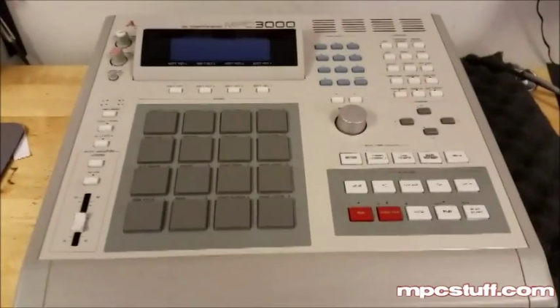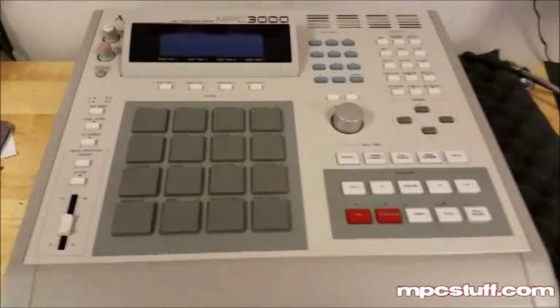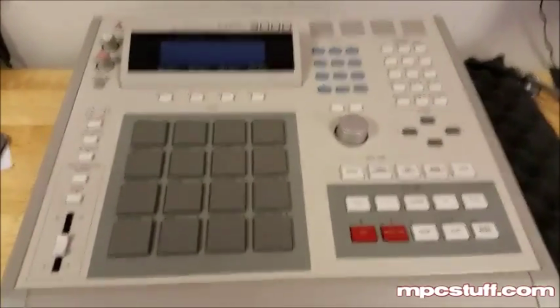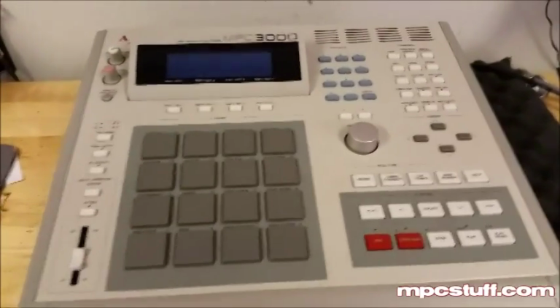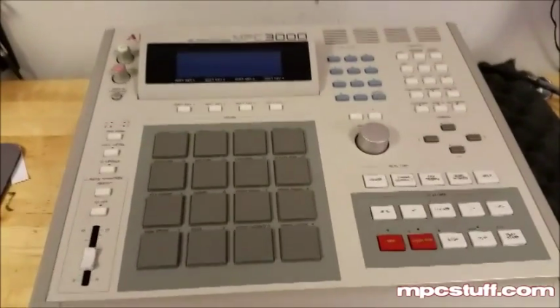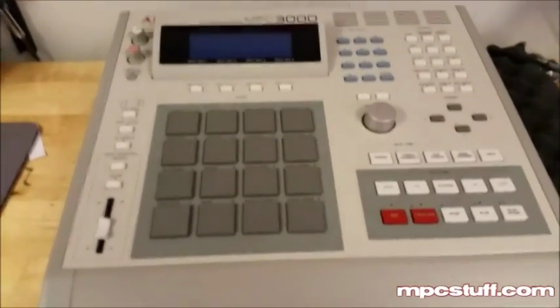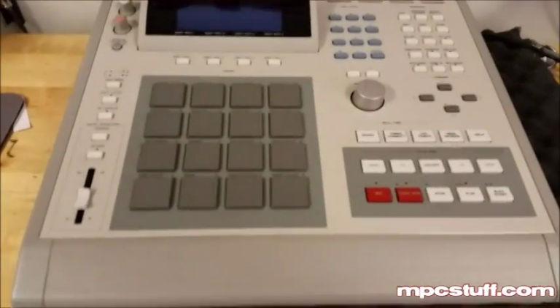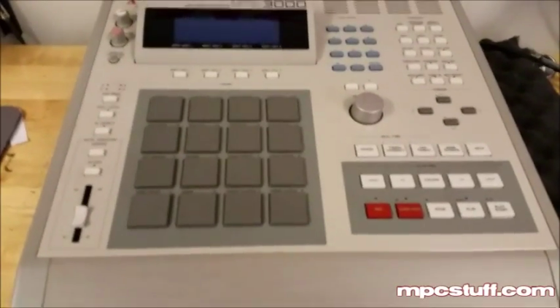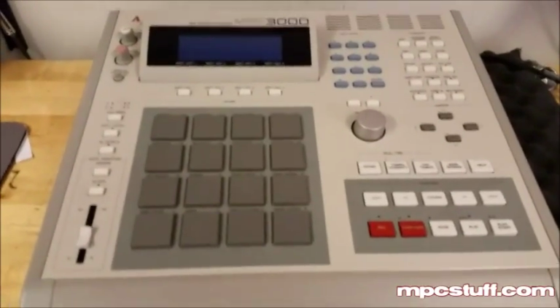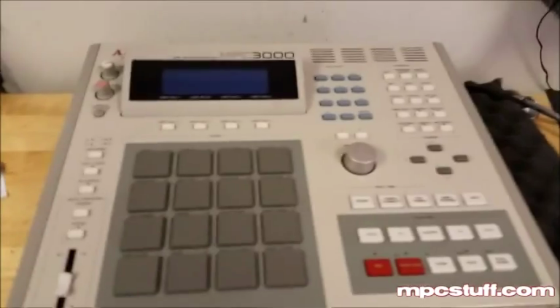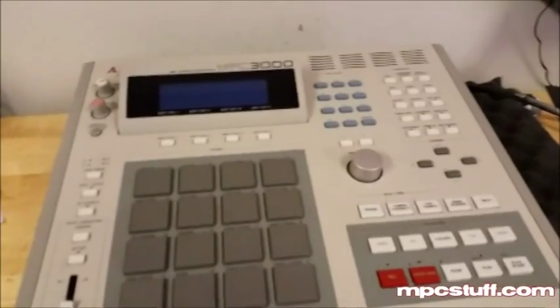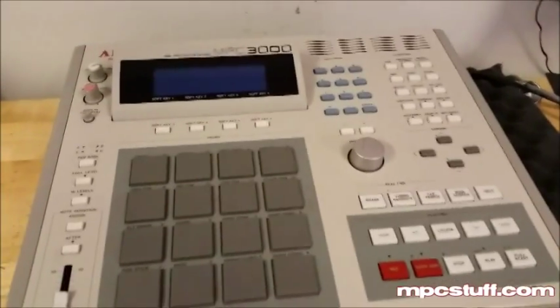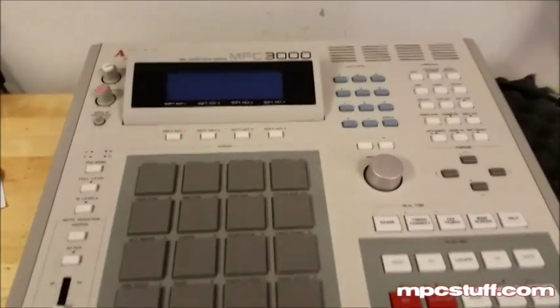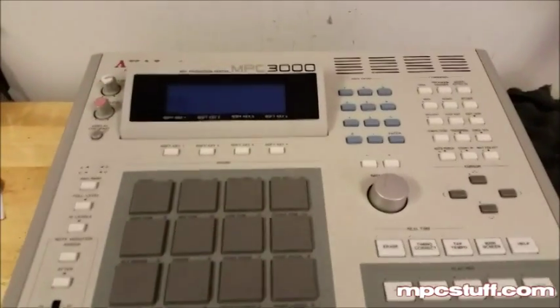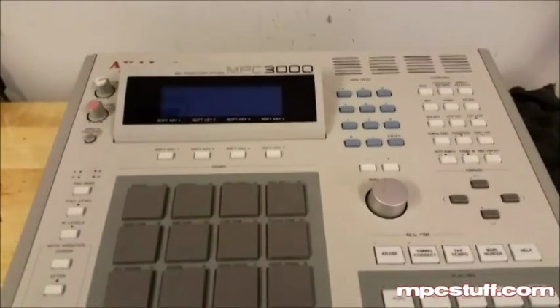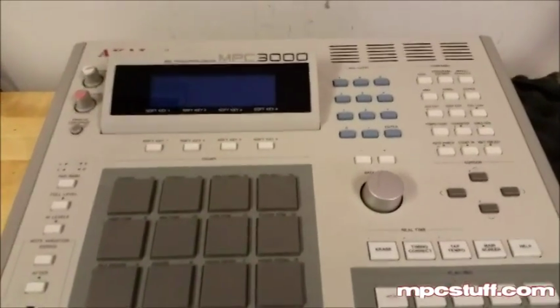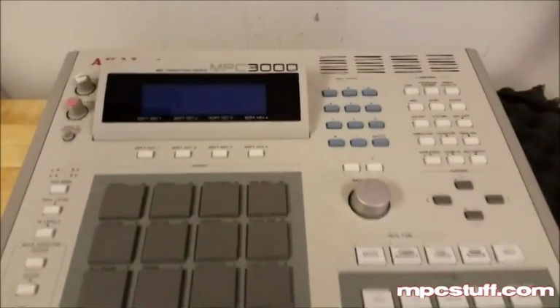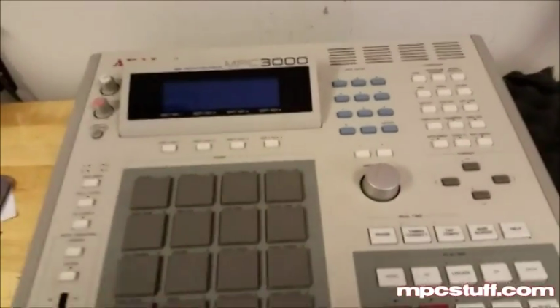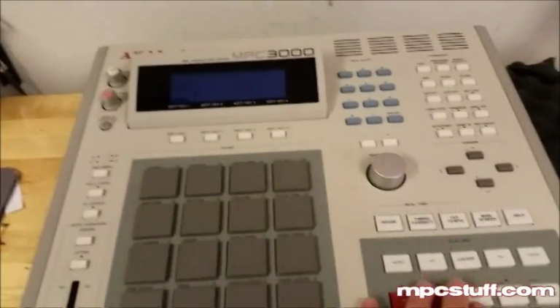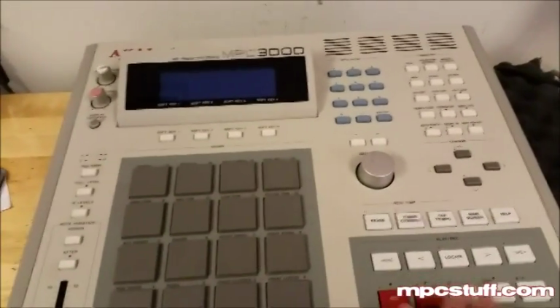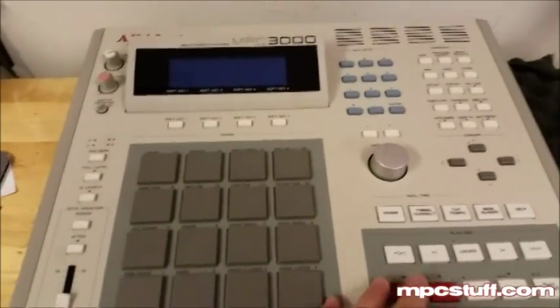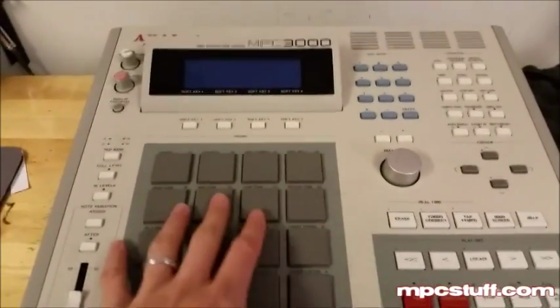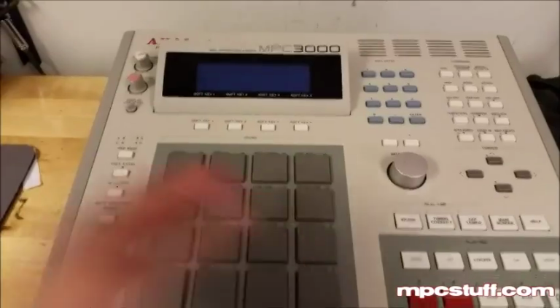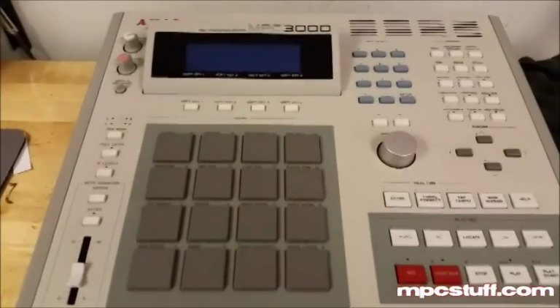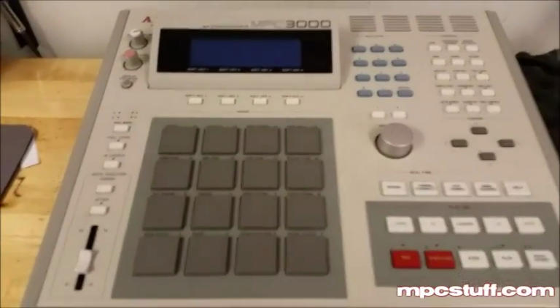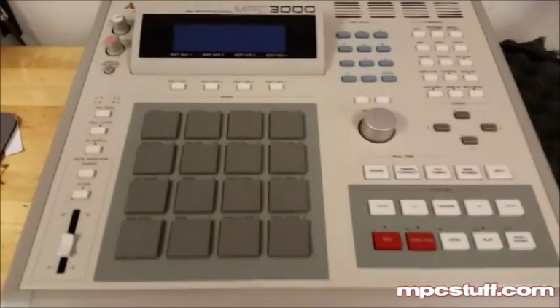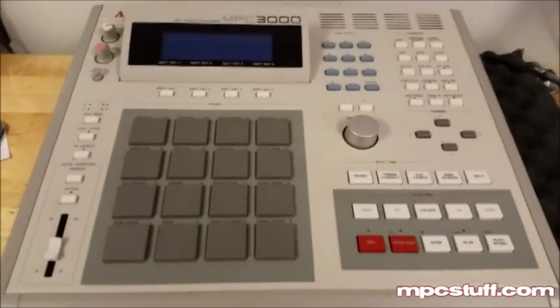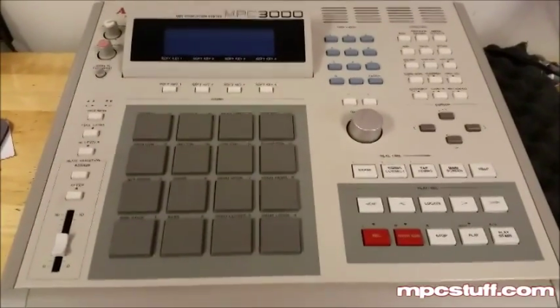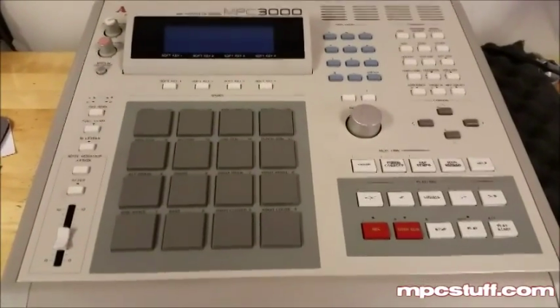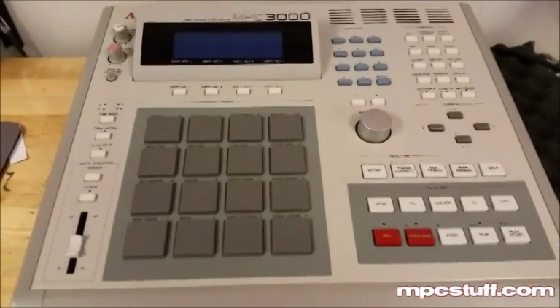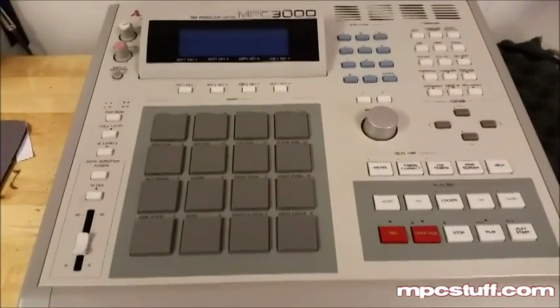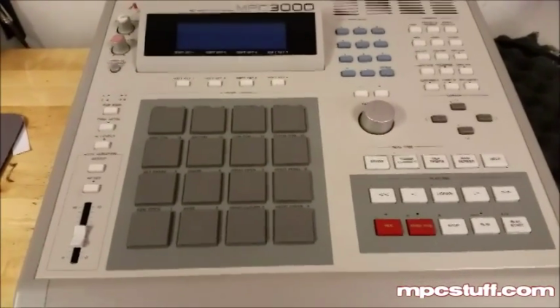First things first, I'm going to show you how to open up the unit. The MPC 3000 — this is going to show you how to open it, and this can help you do a lot of things like the buttons, the pads, and all that as well. But right now we're going to focus on the LCD.